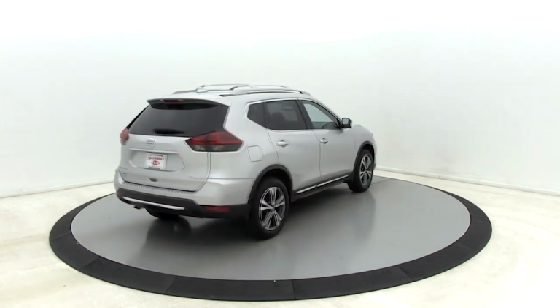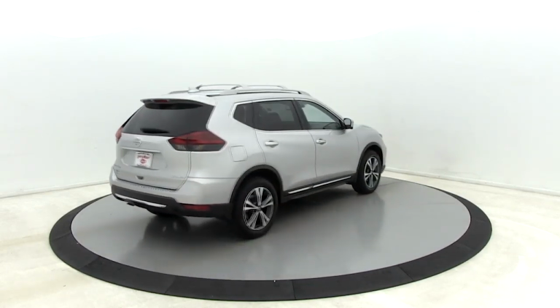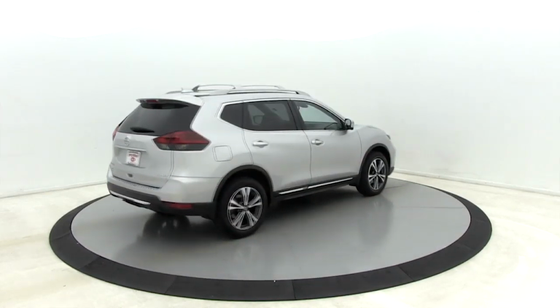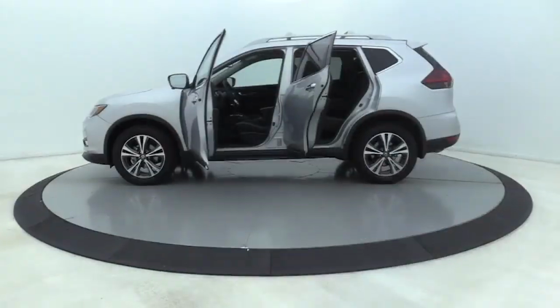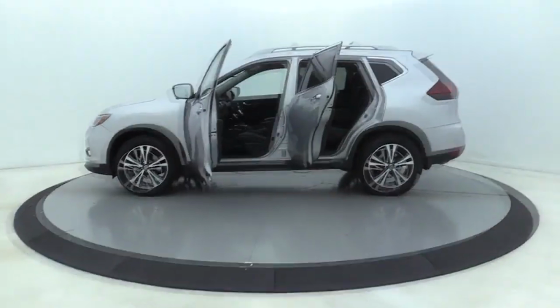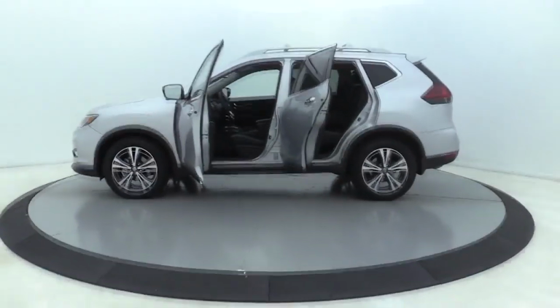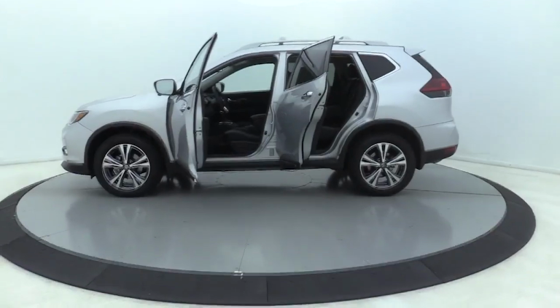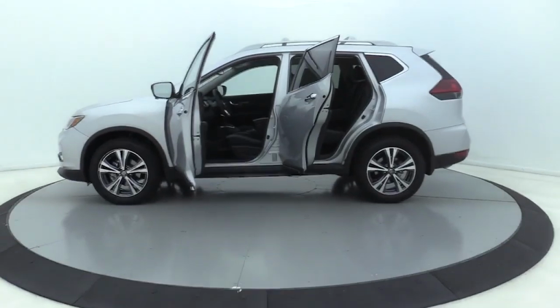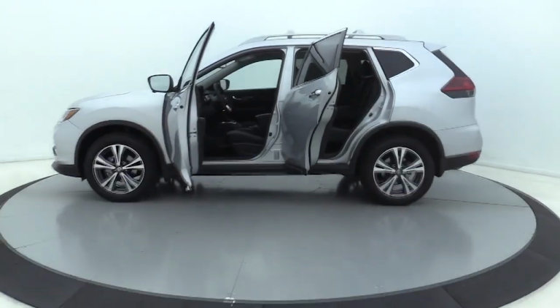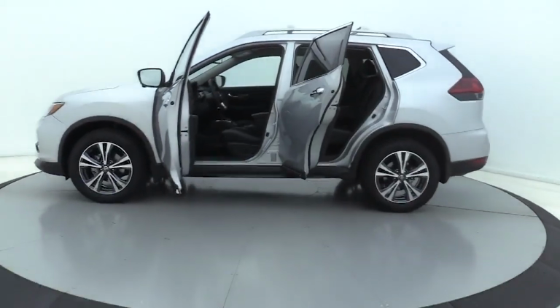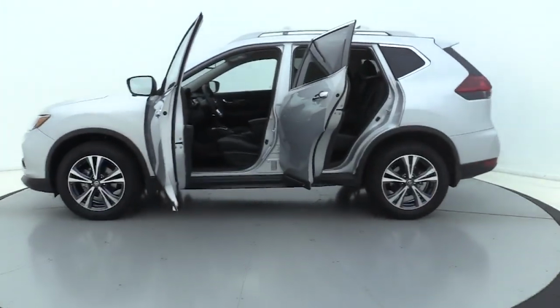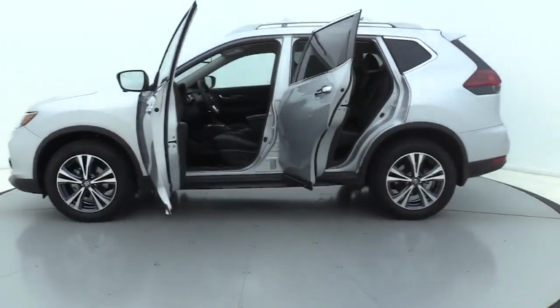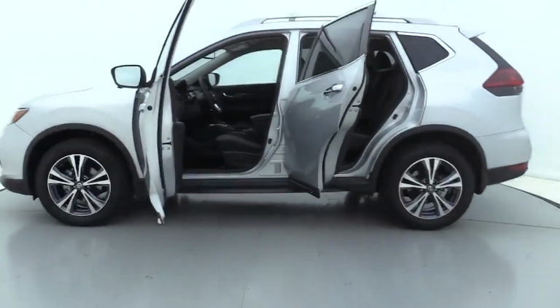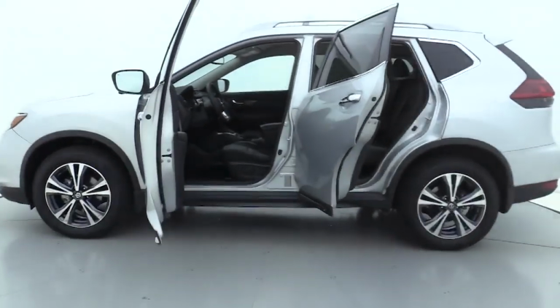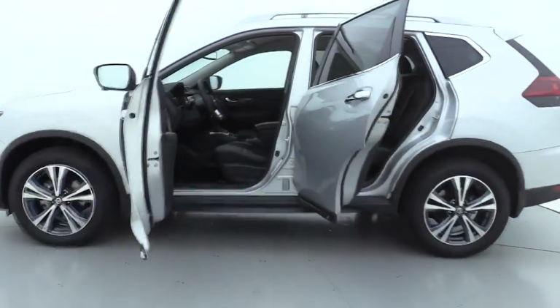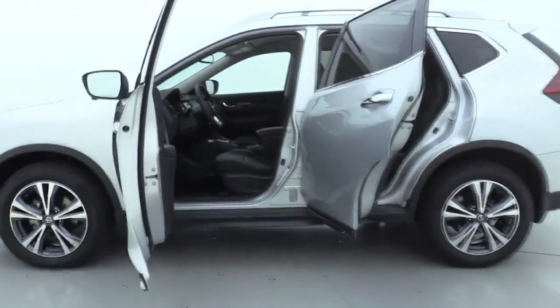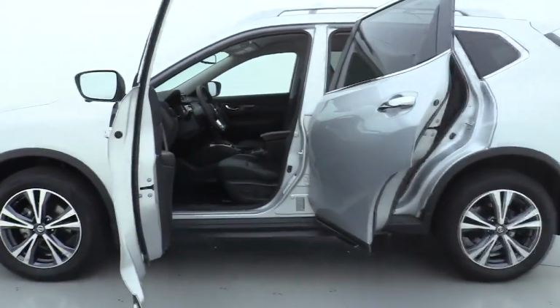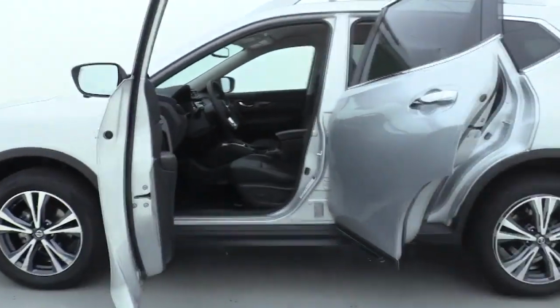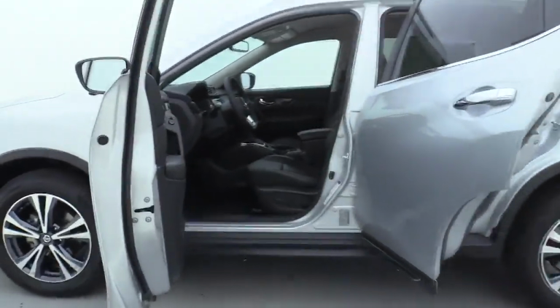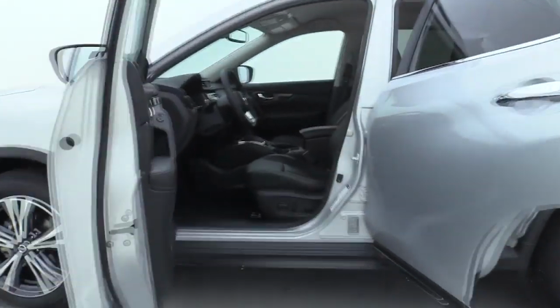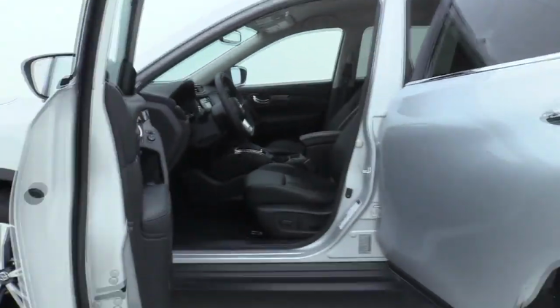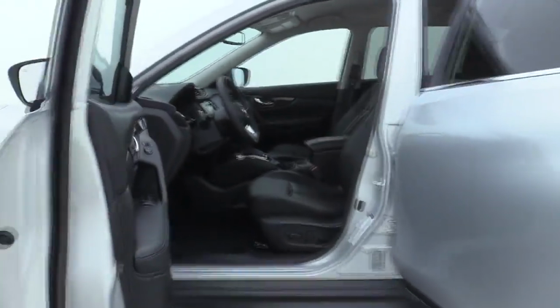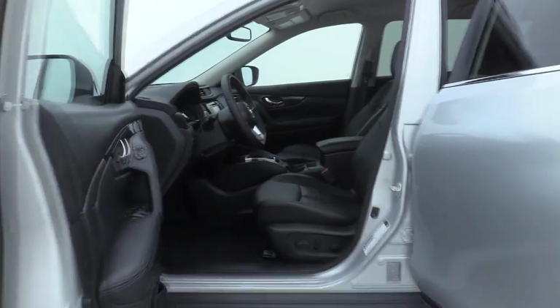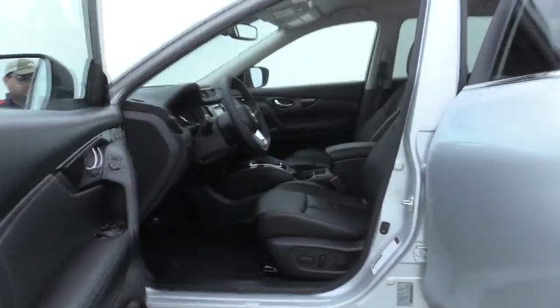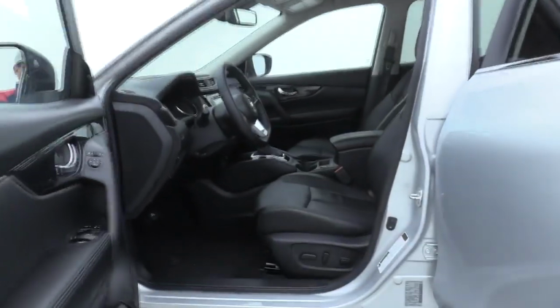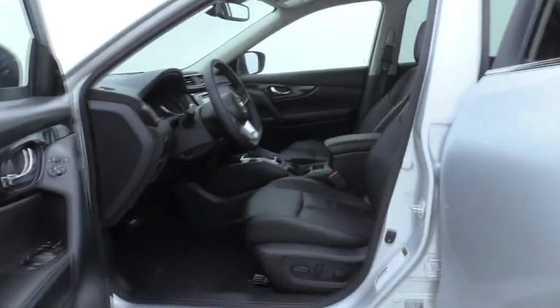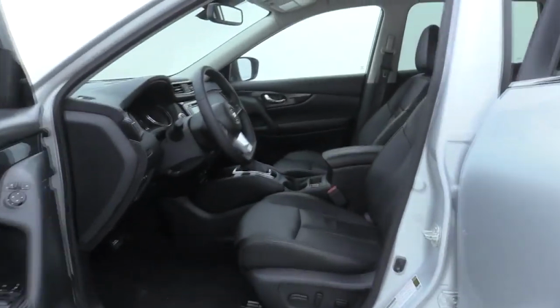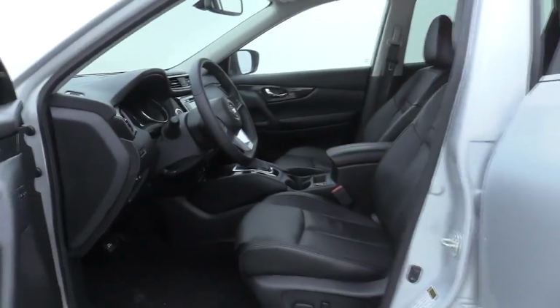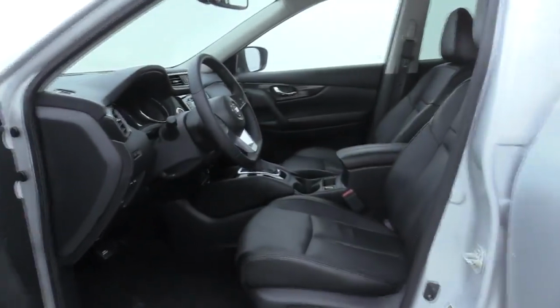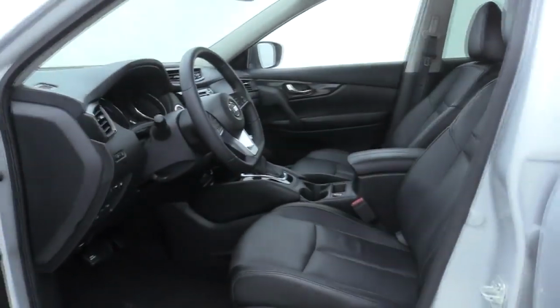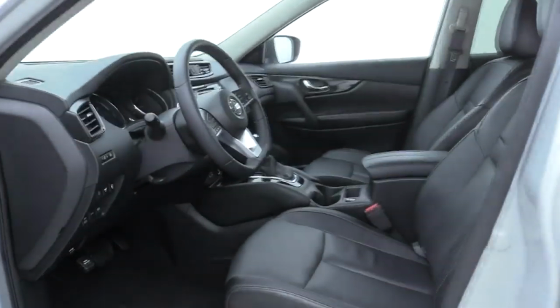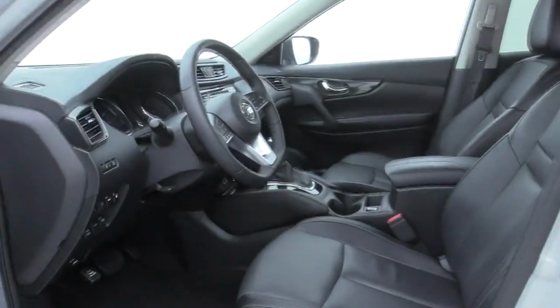This vehicle has less than 6,000 miles. Here are some of this vehicle's great options: navigation system, traction control, power liftgate, dual airbags, power steering.